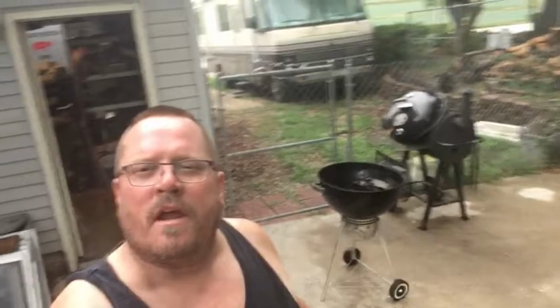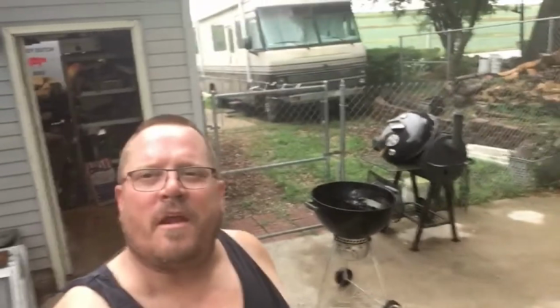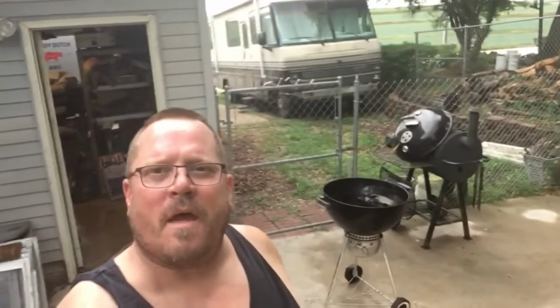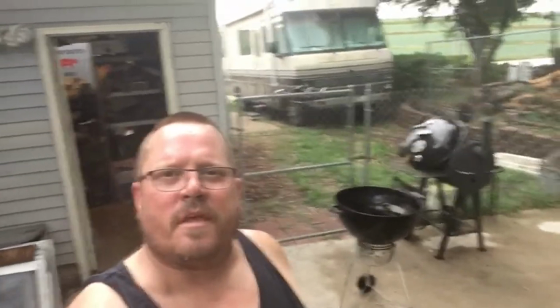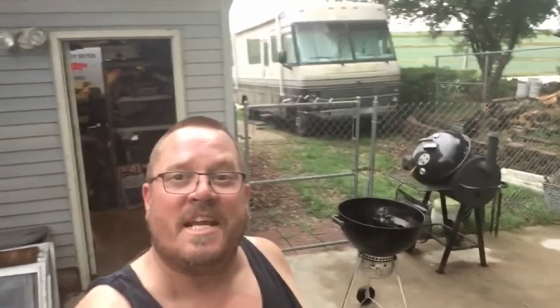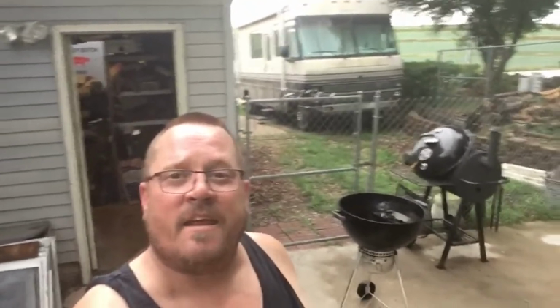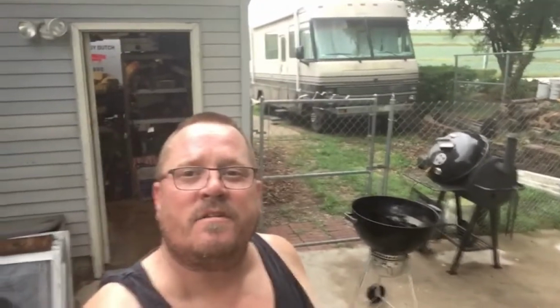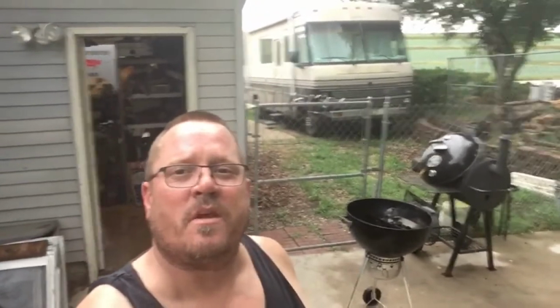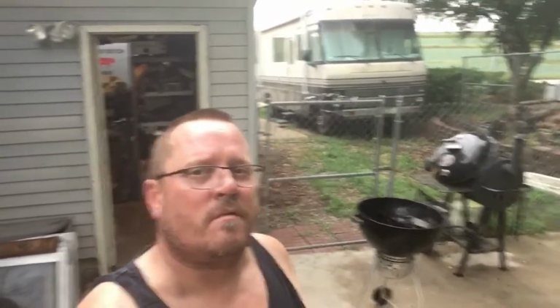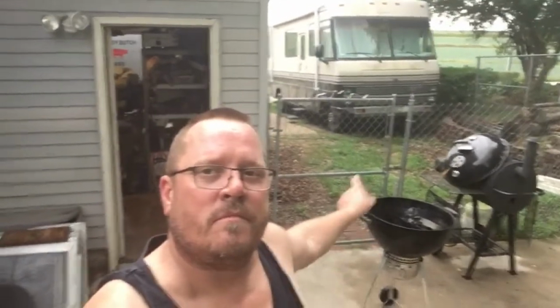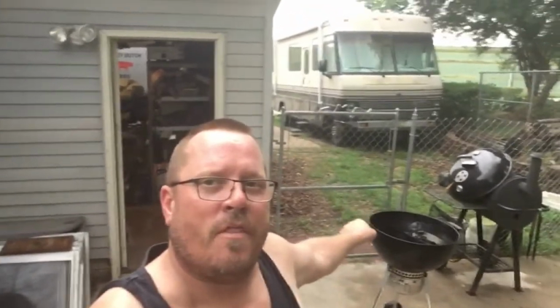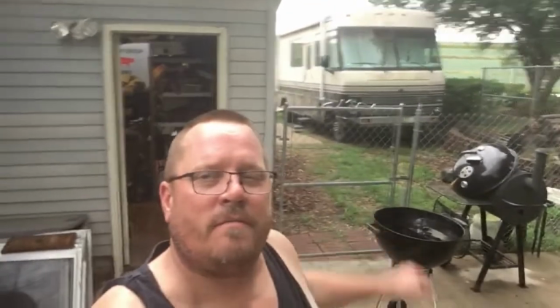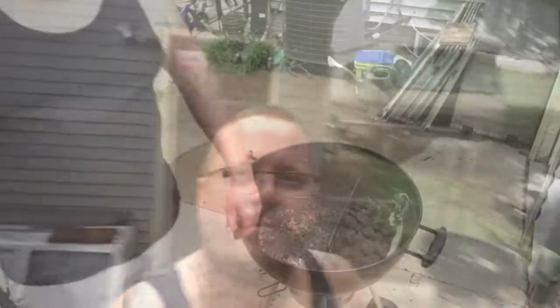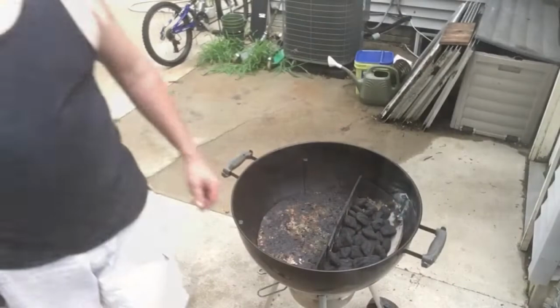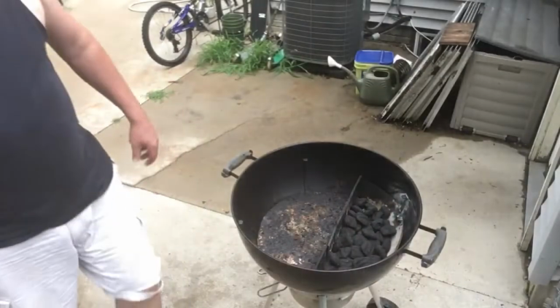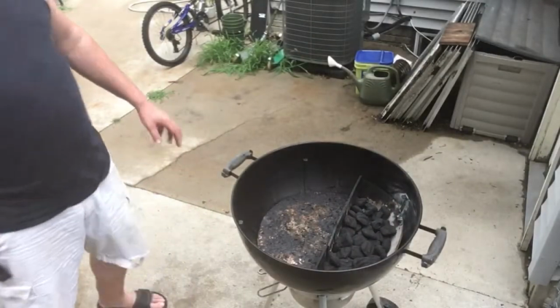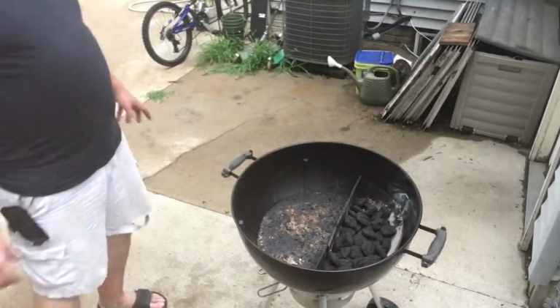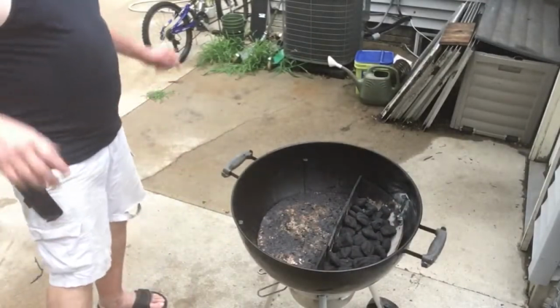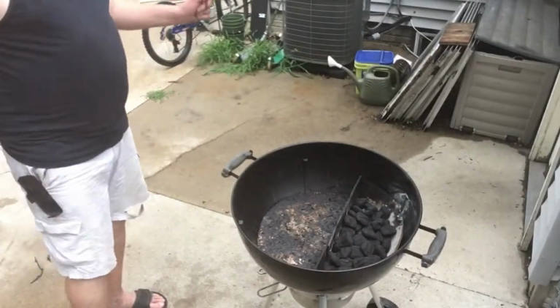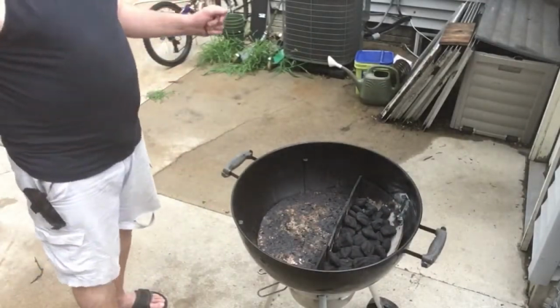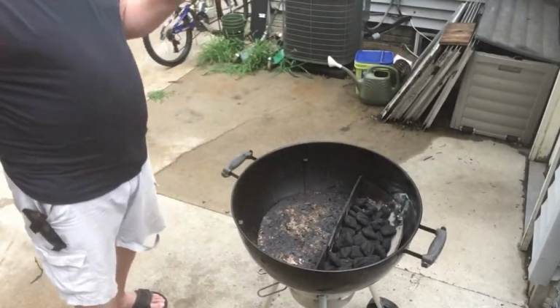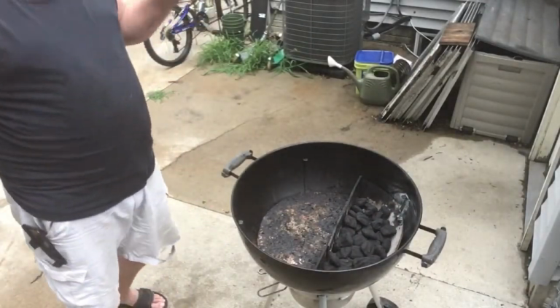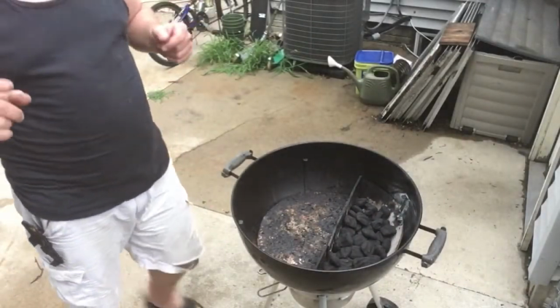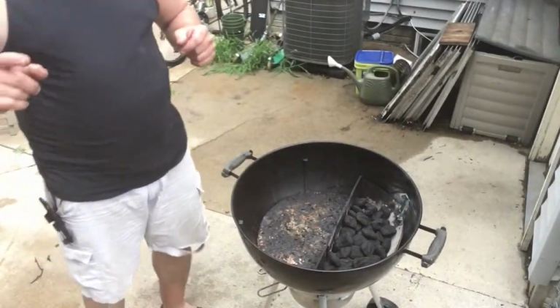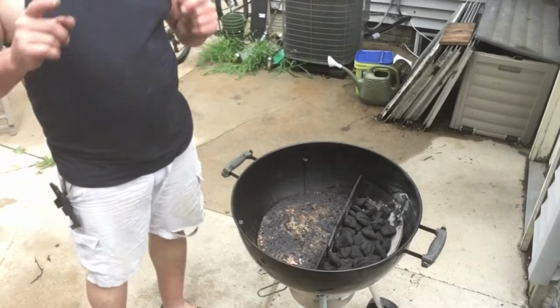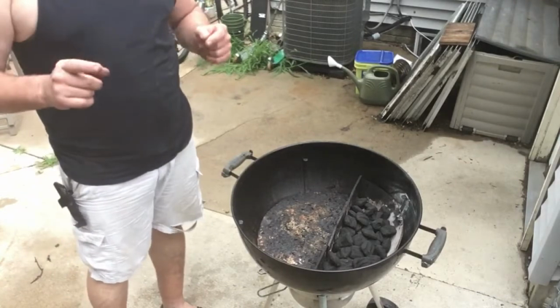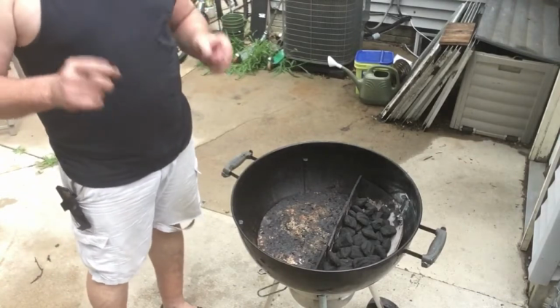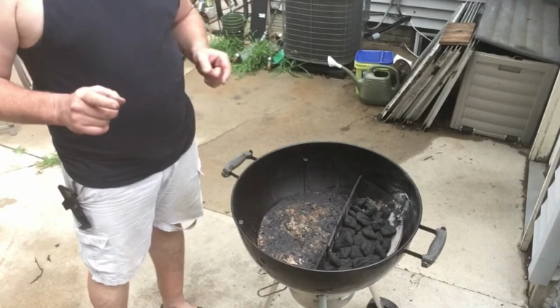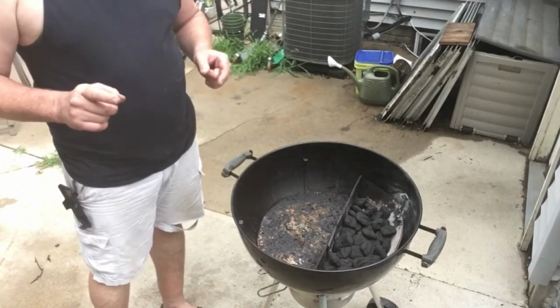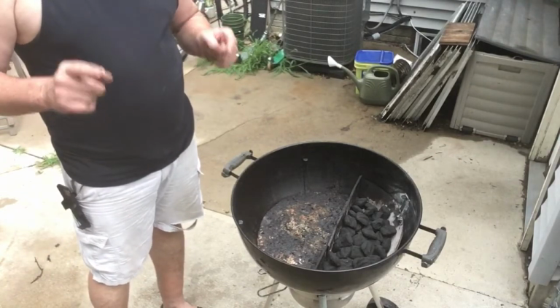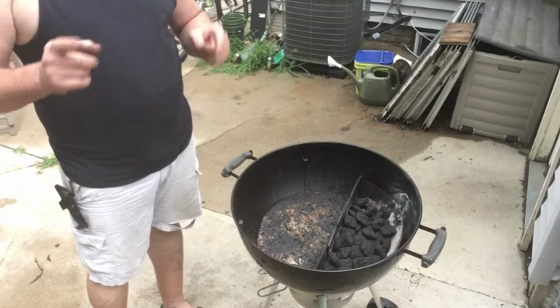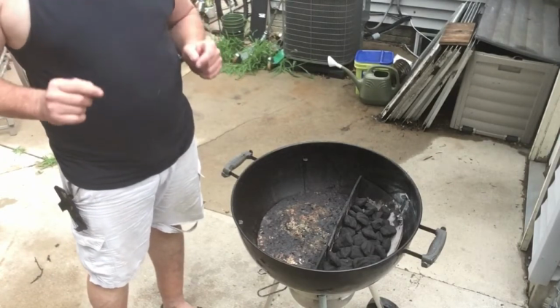Hey everybody, Kent back with you. Good evening, everybody. Tonight, the easiest grilled sweet corn you're ever going to see.